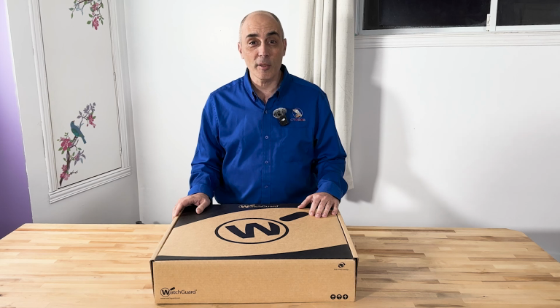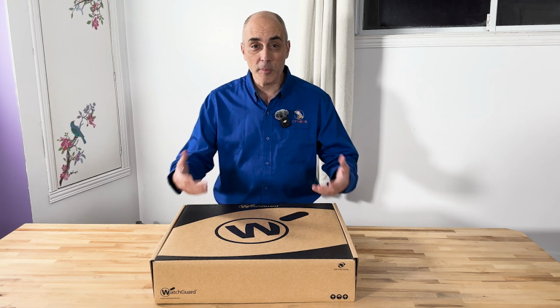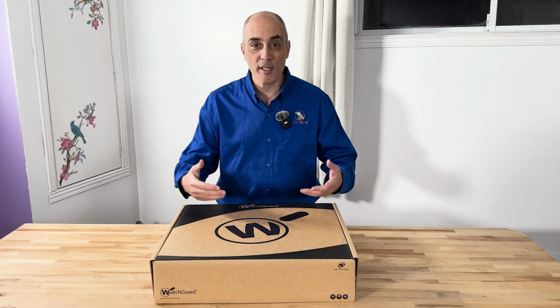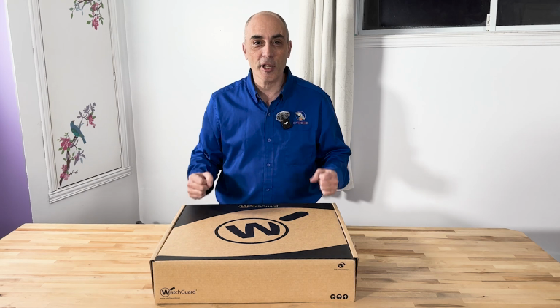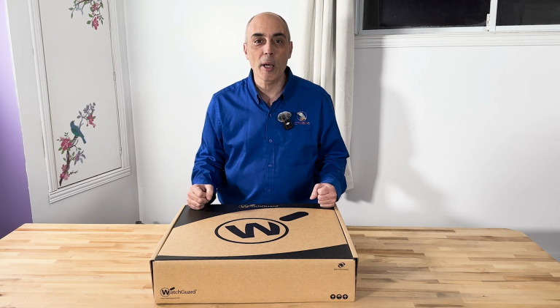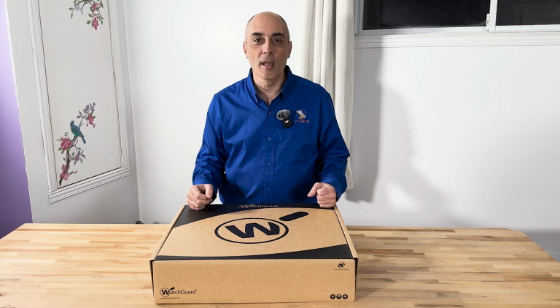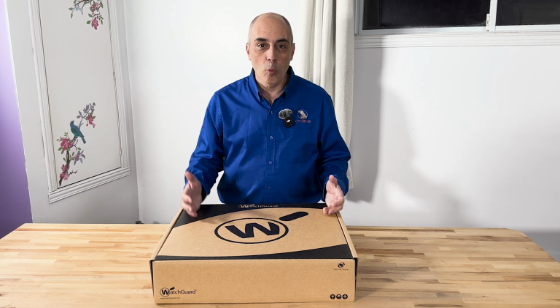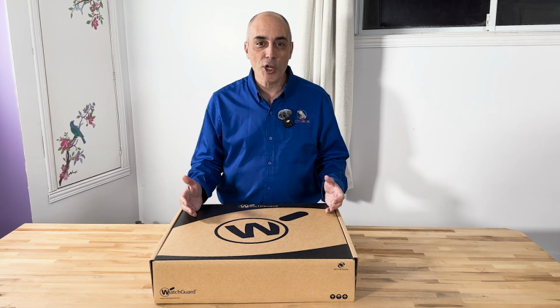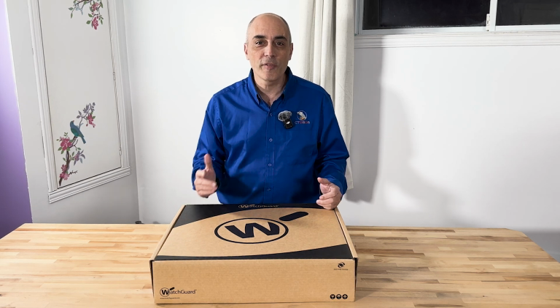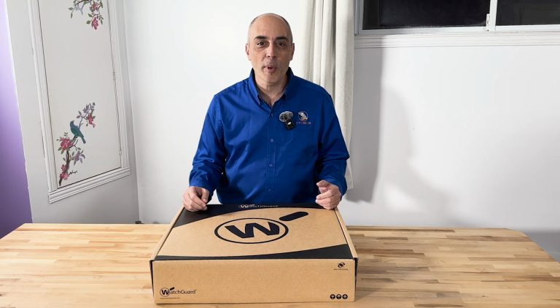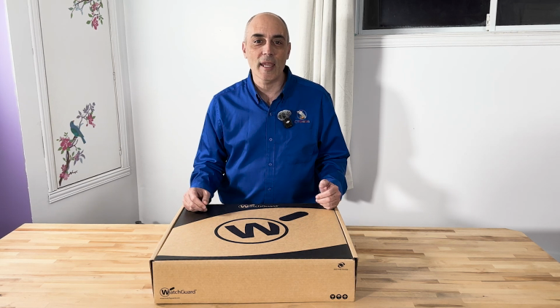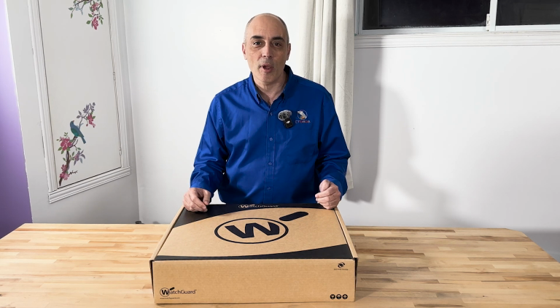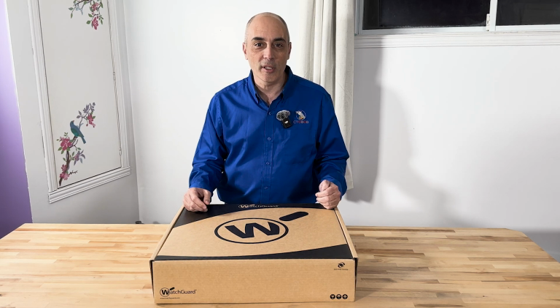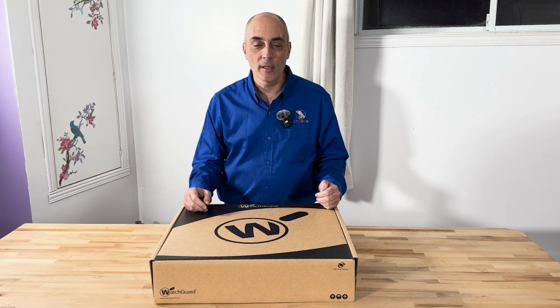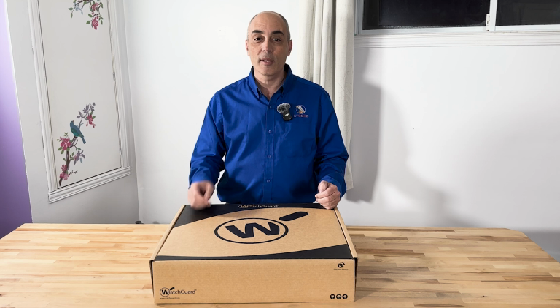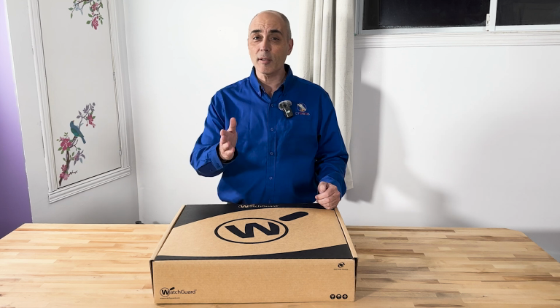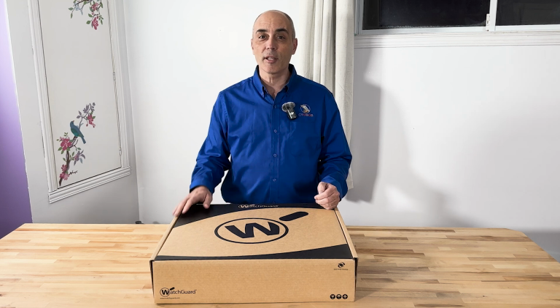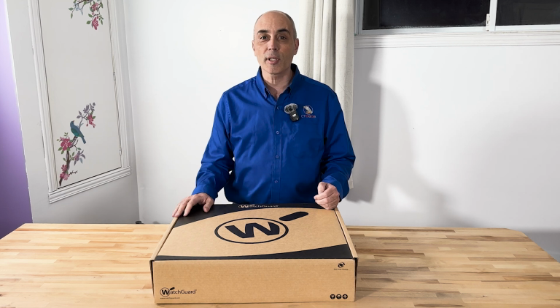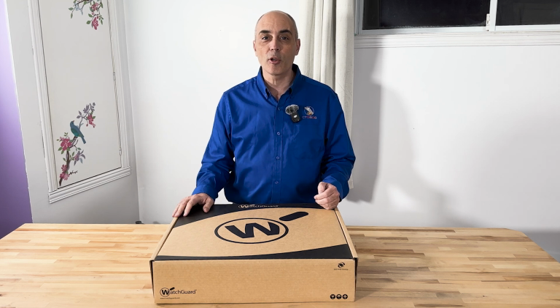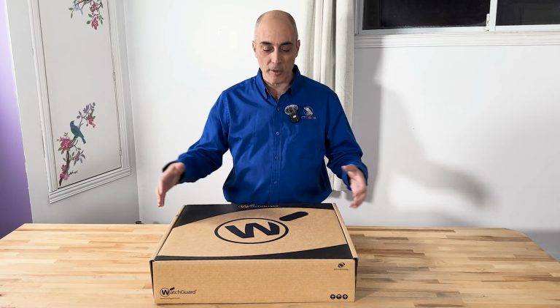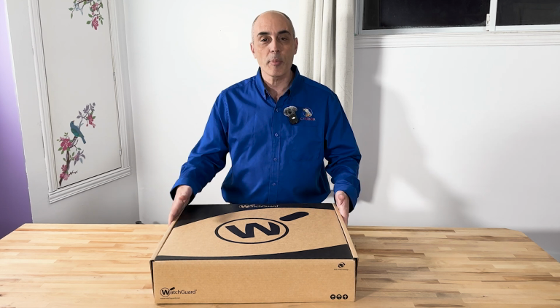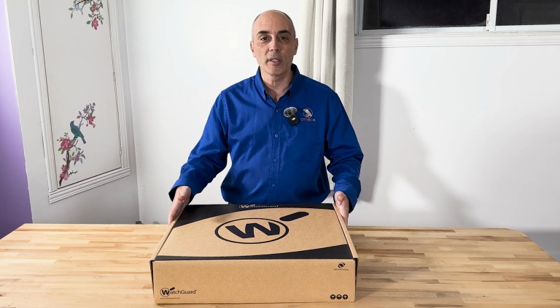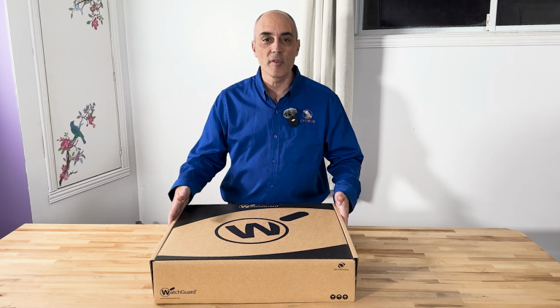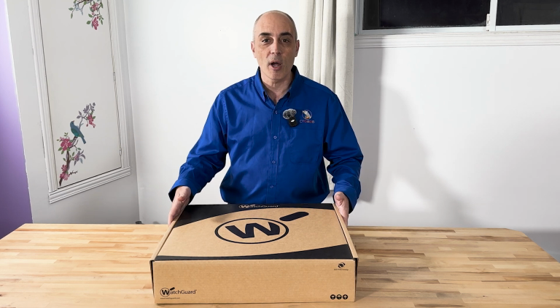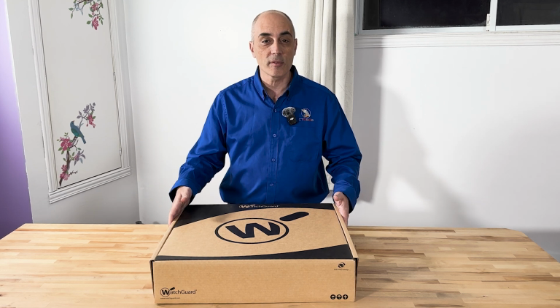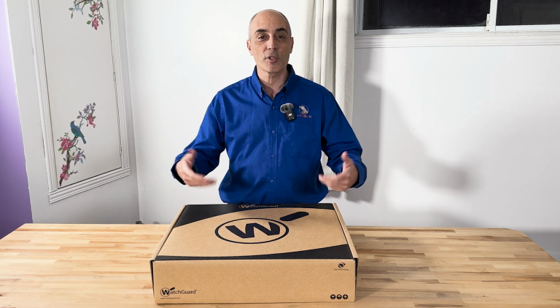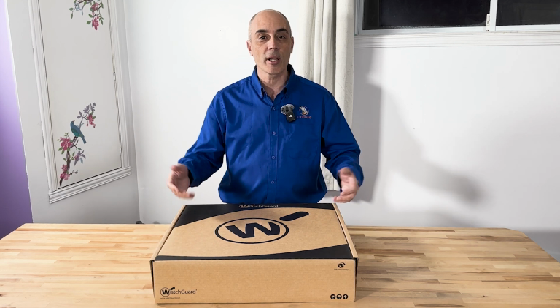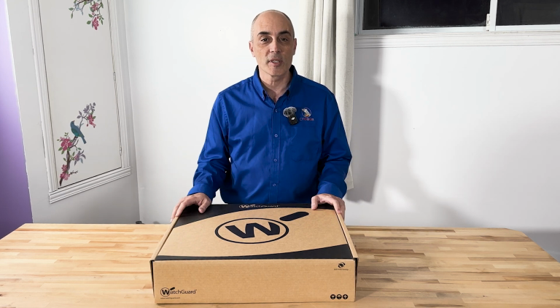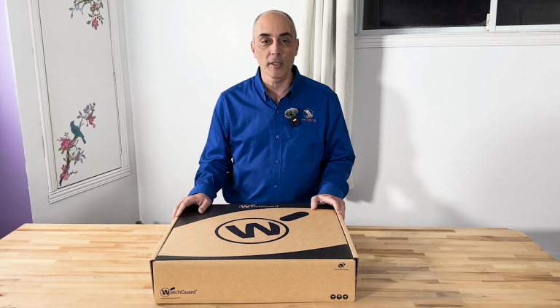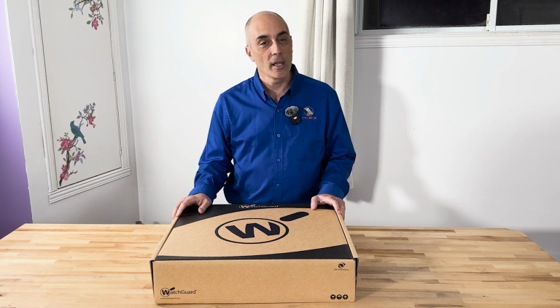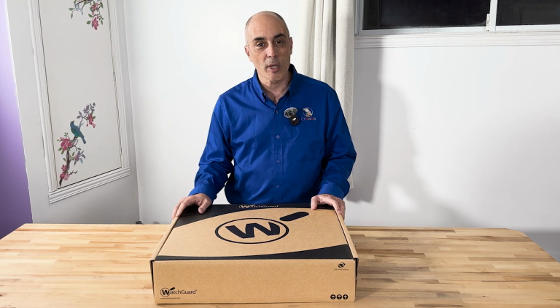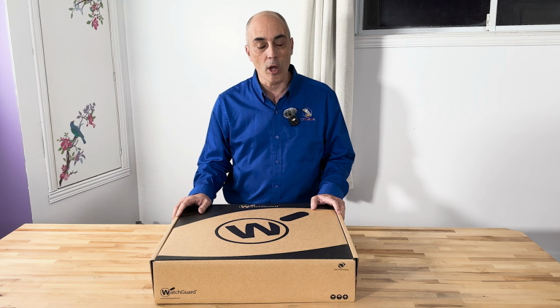Today I'll be unboxing and talking about a WatchGuard Firebox M390. Stay till the end and you'll get to hear about the capability of this box, and of course you'll get my comments on it as we go along.